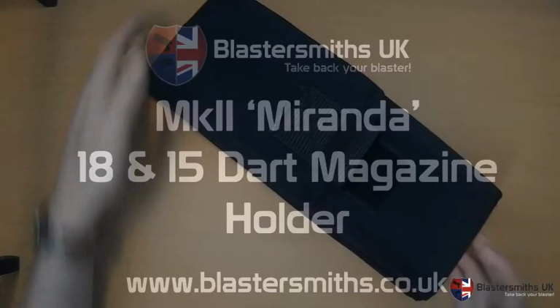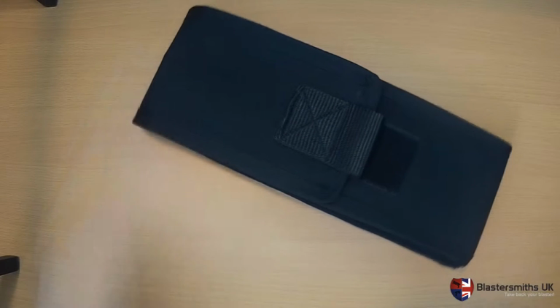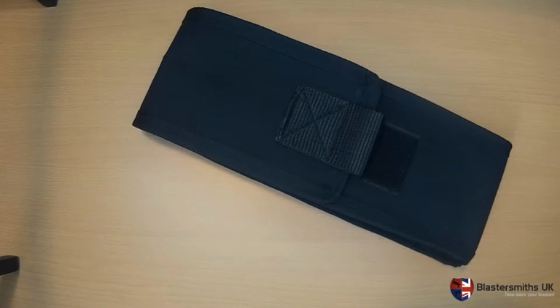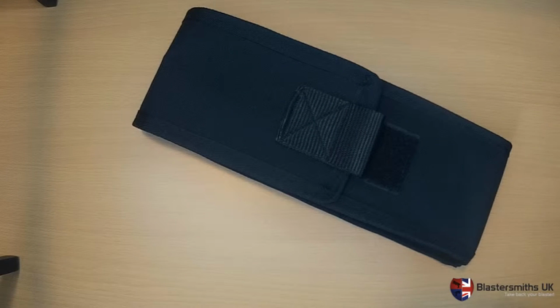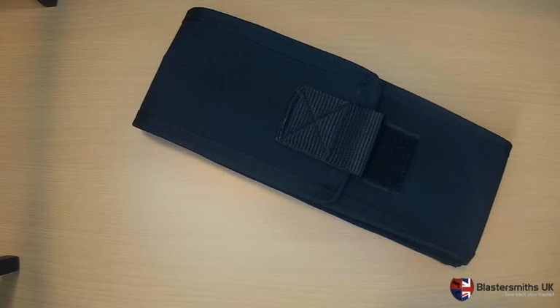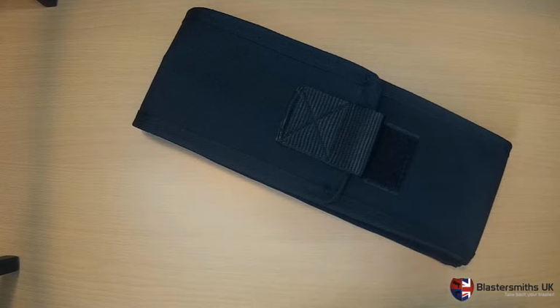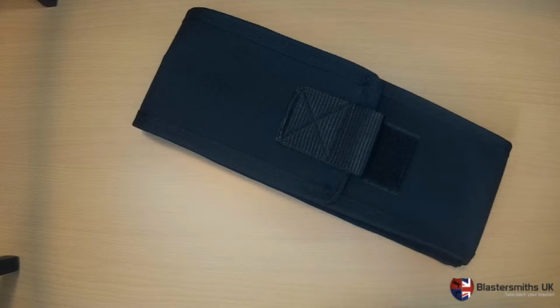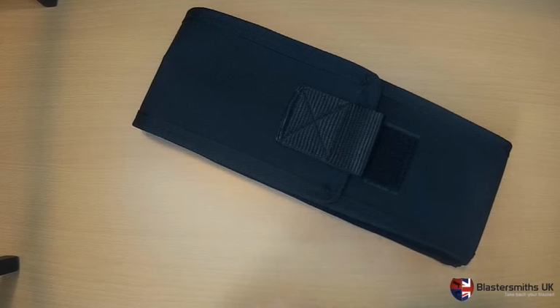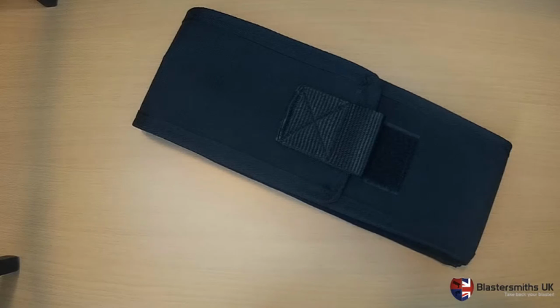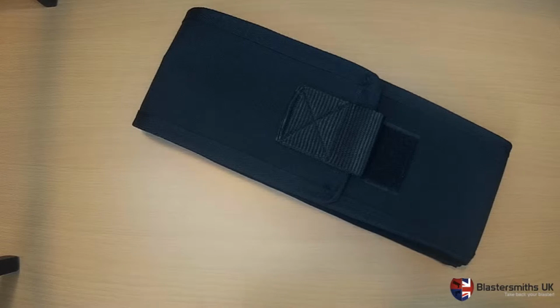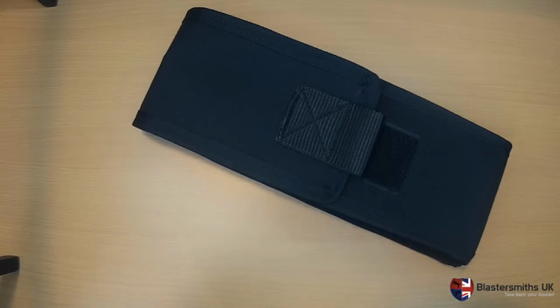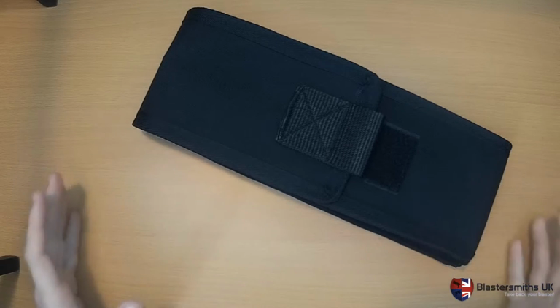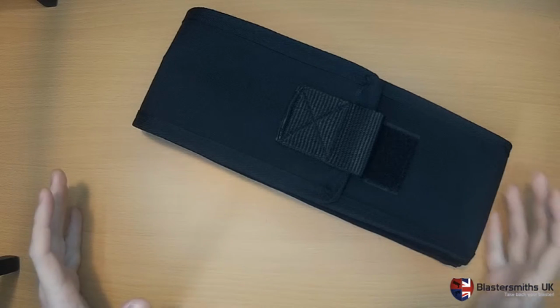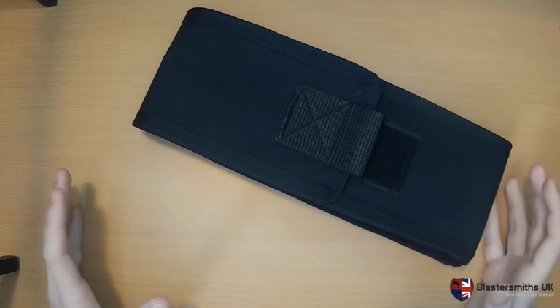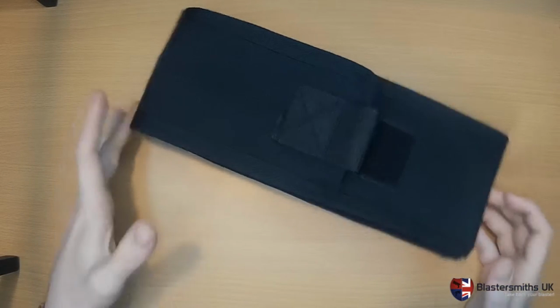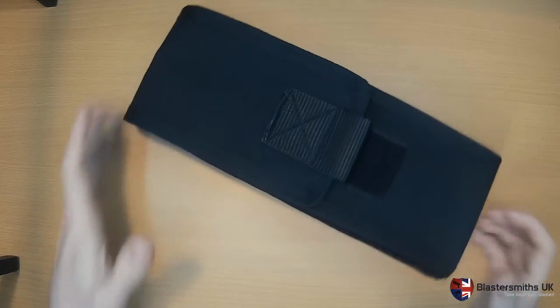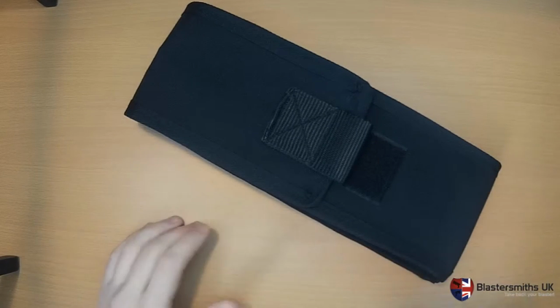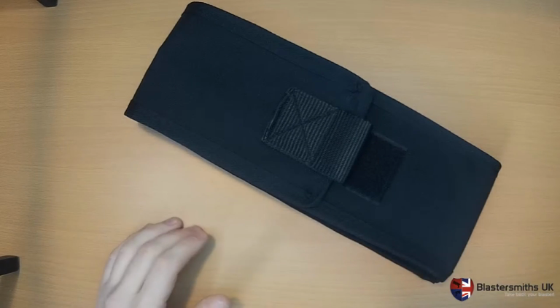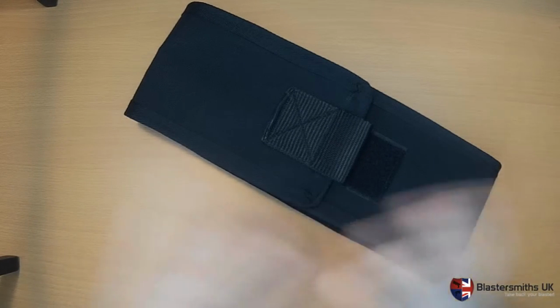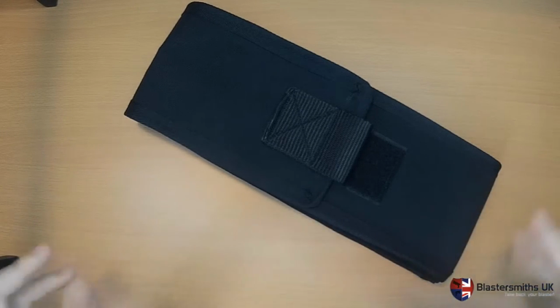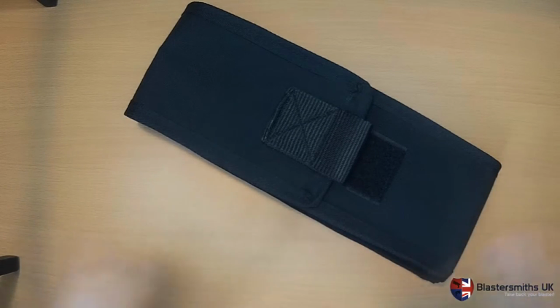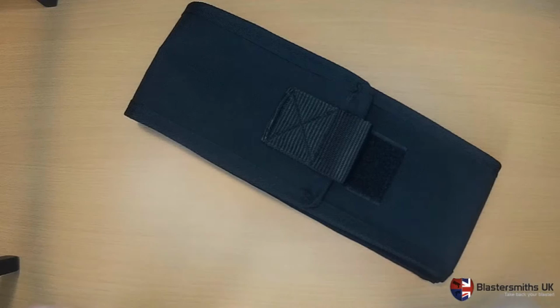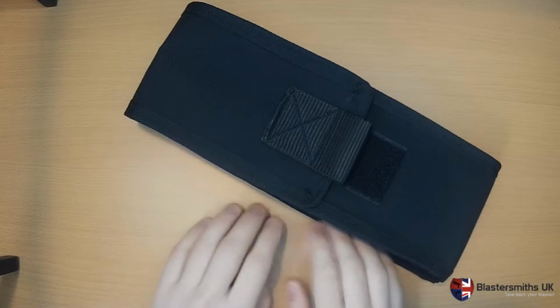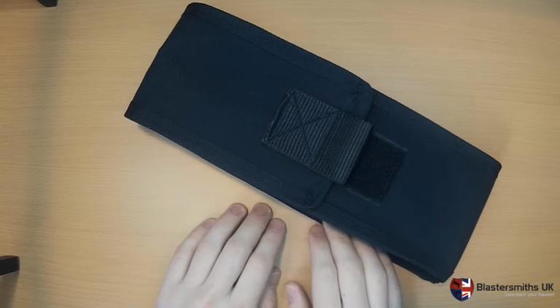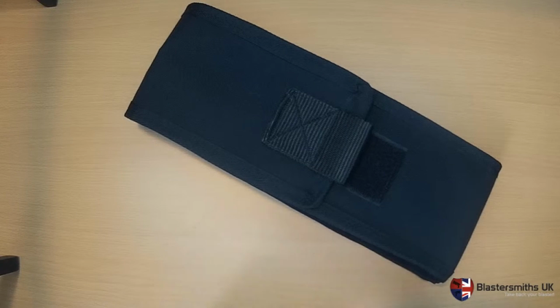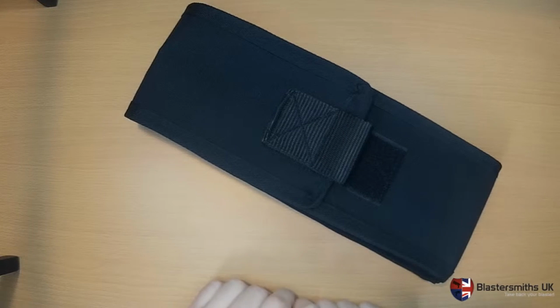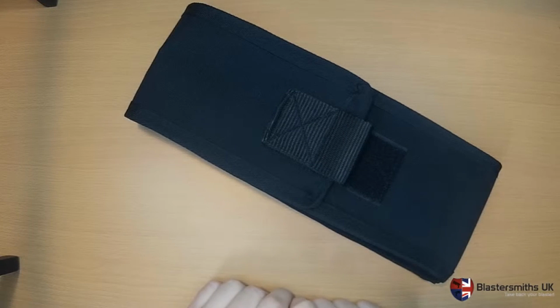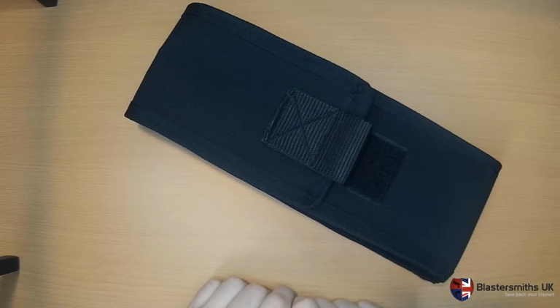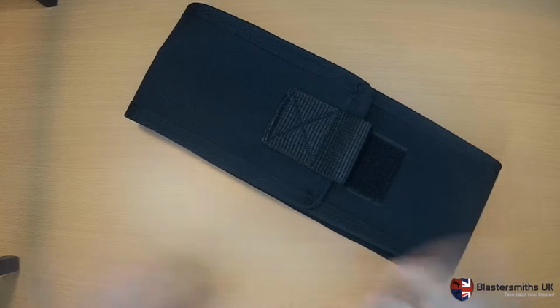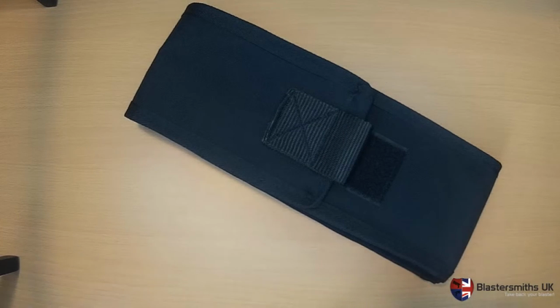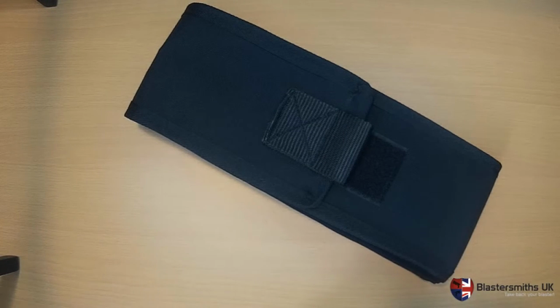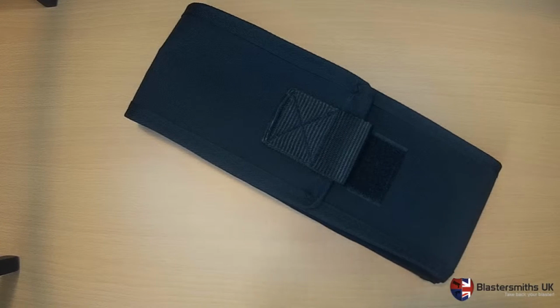Hi folks, it's Mike here from BossSmithsUK and I'm just going to give you a very quick overview of our new Miranda Pattern magazine pouches — that's what we're calling them because it needs a name.